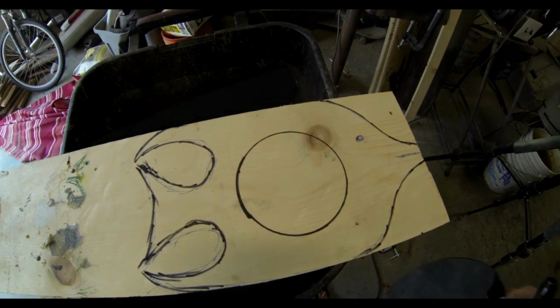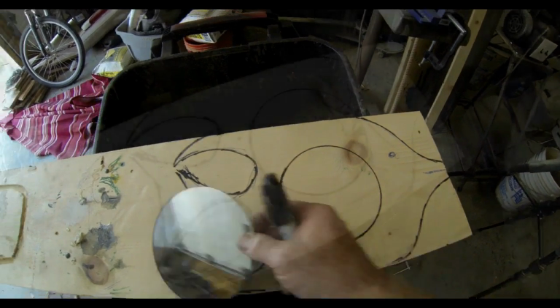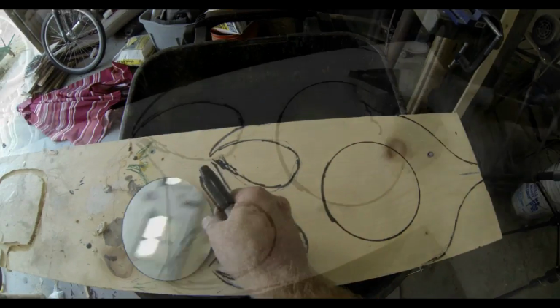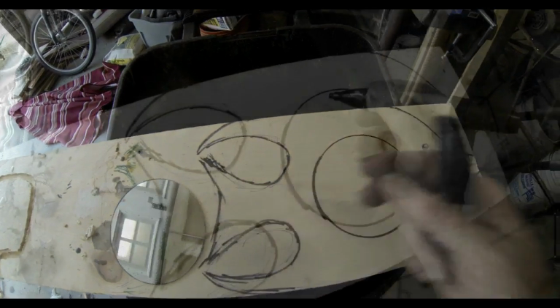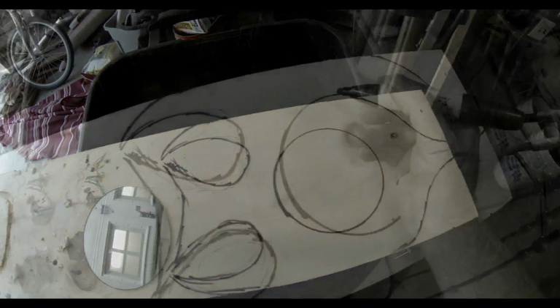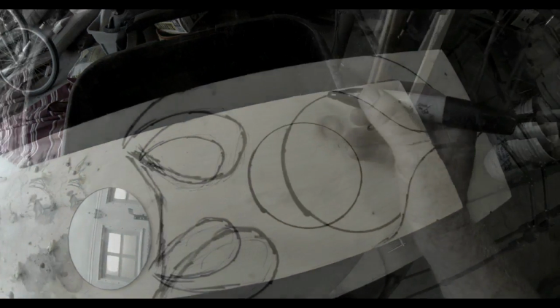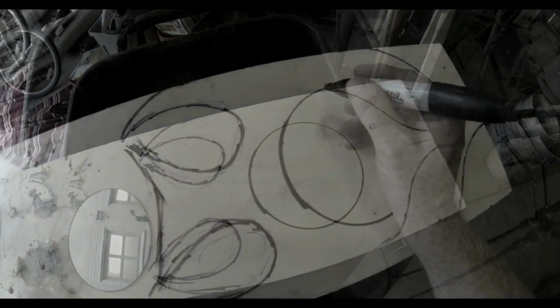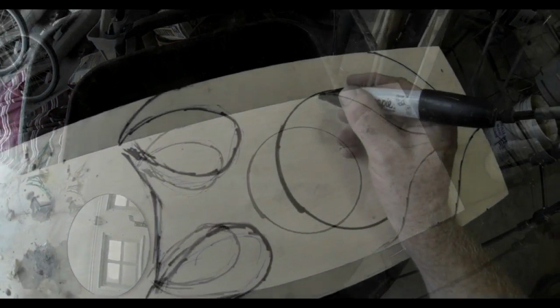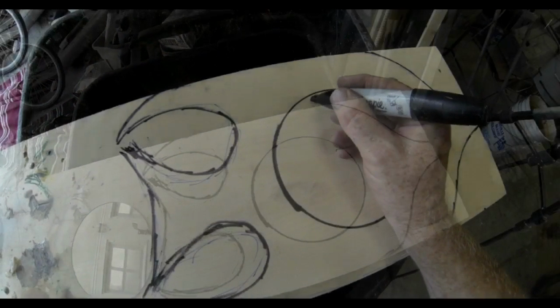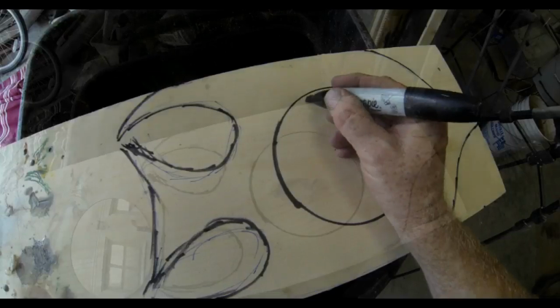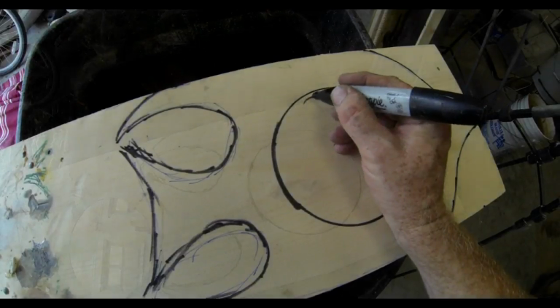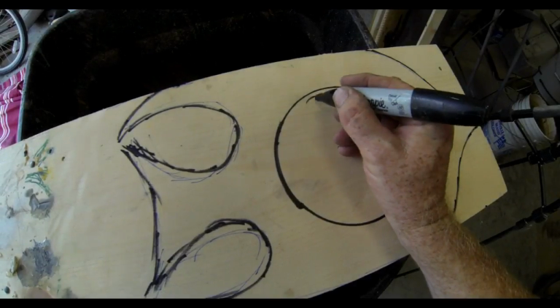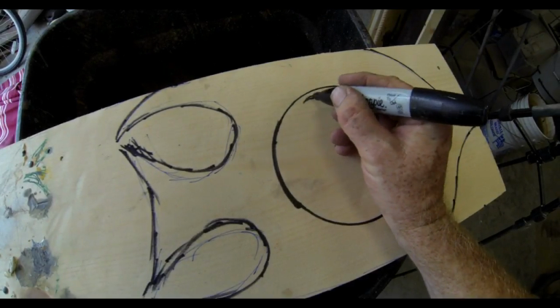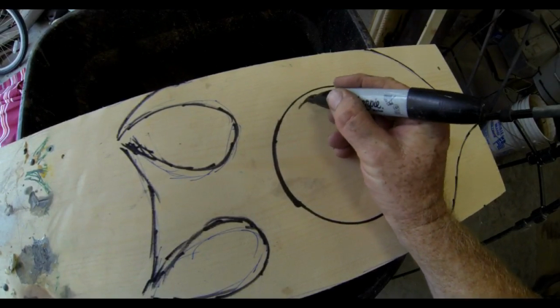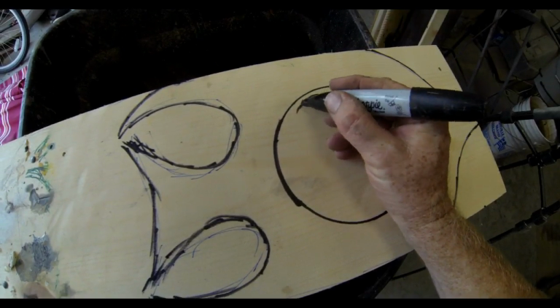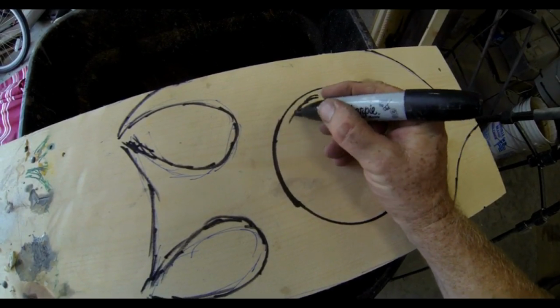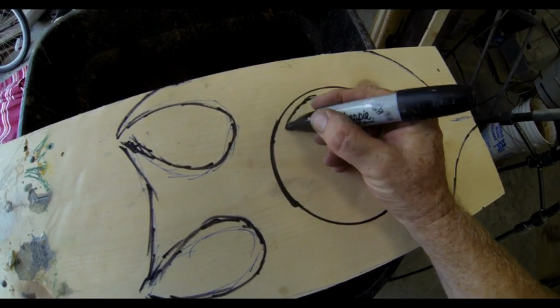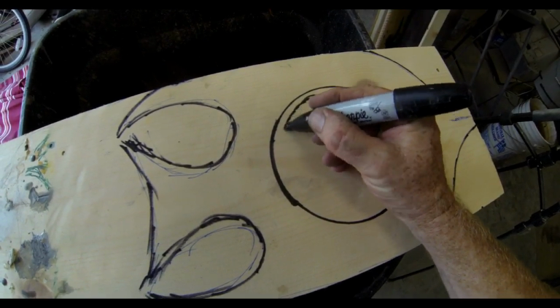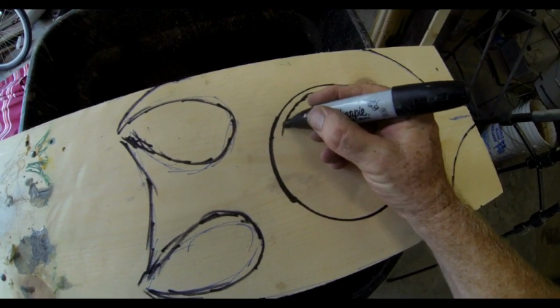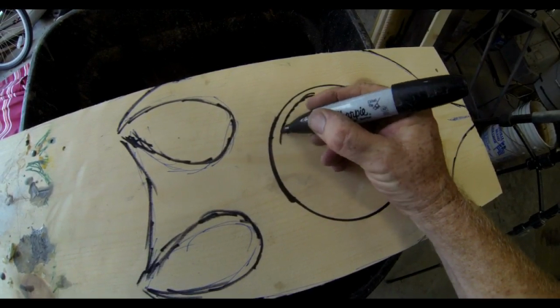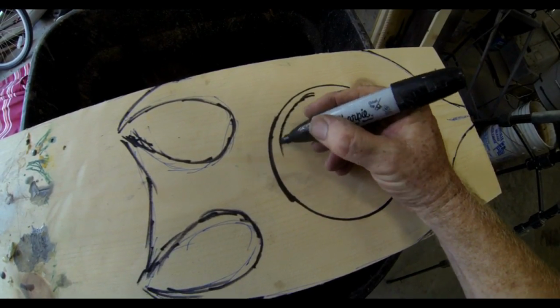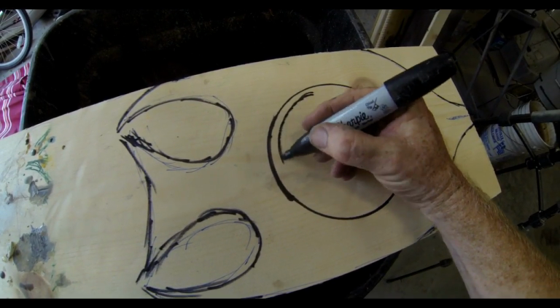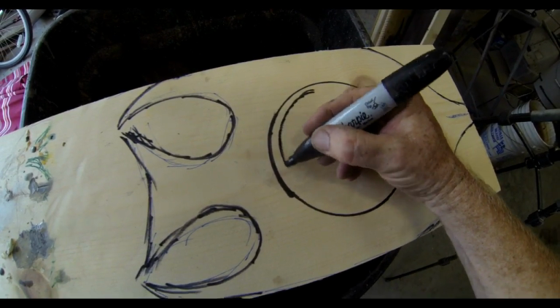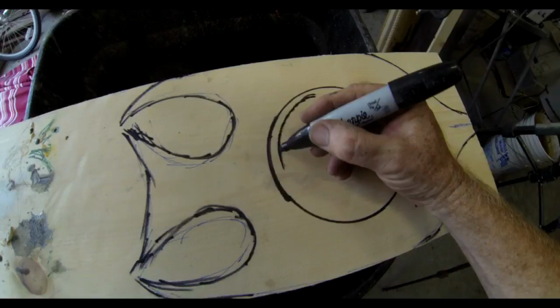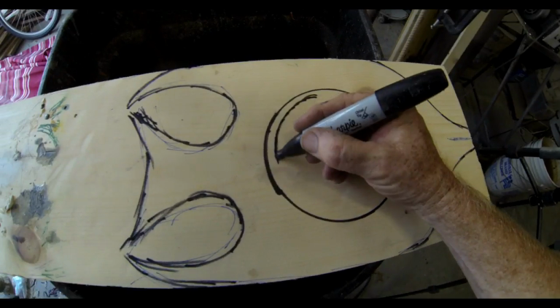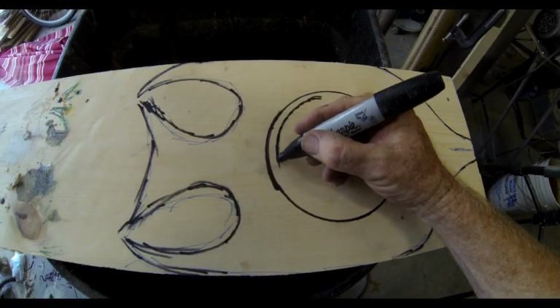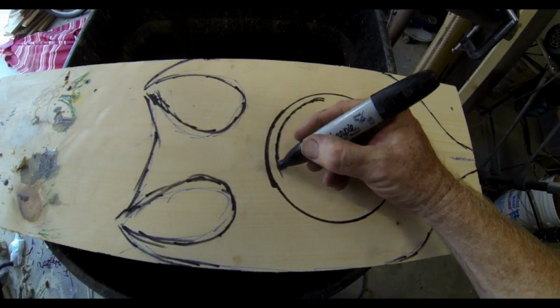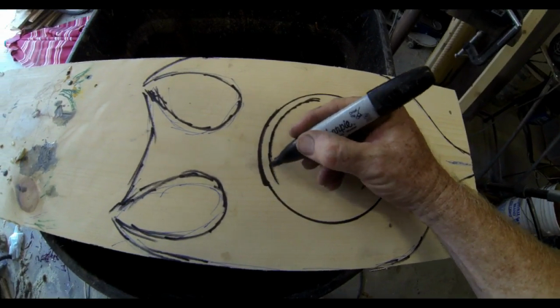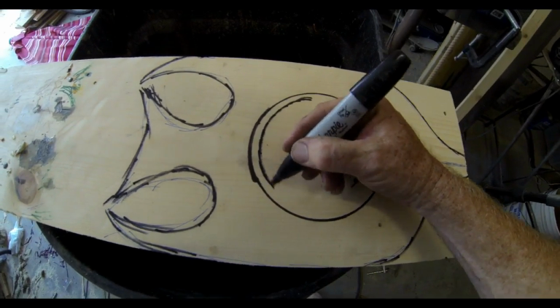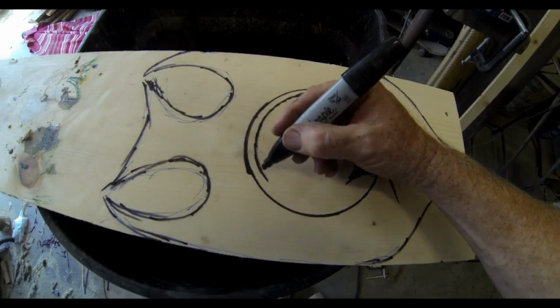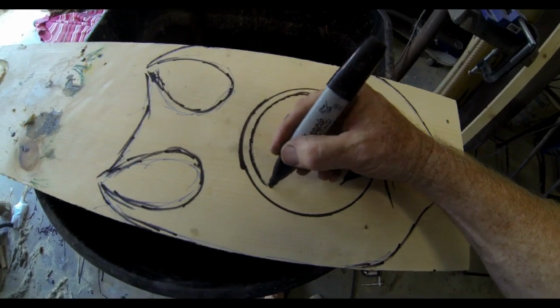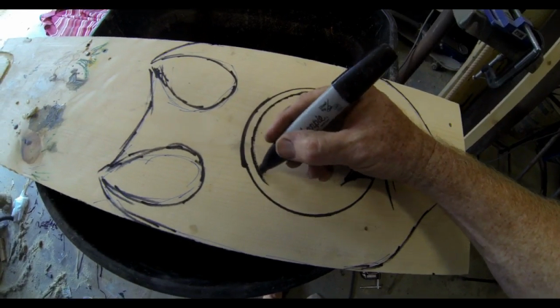That is not the line that you're going to cut. You're actually going to draw another line that's about a quarter of an inch inside of that mirror outline.